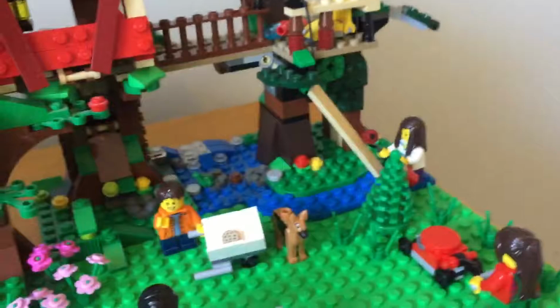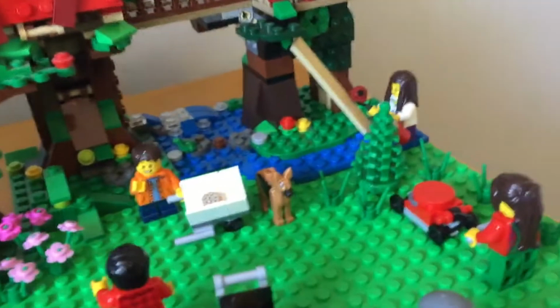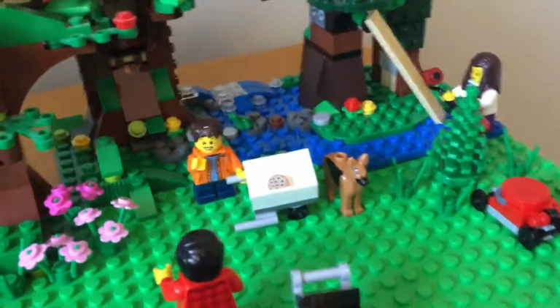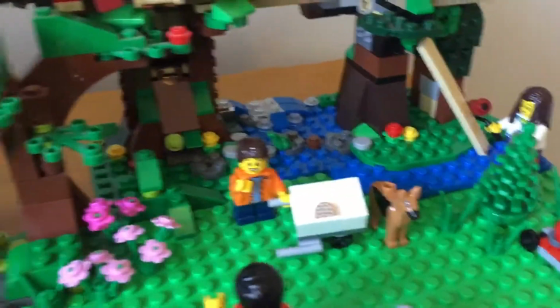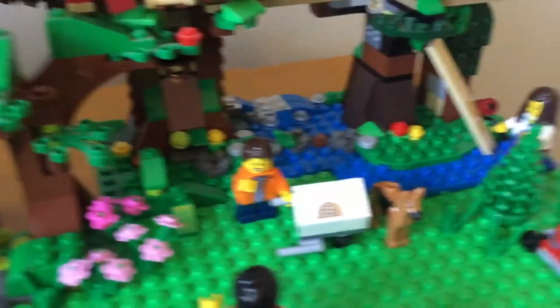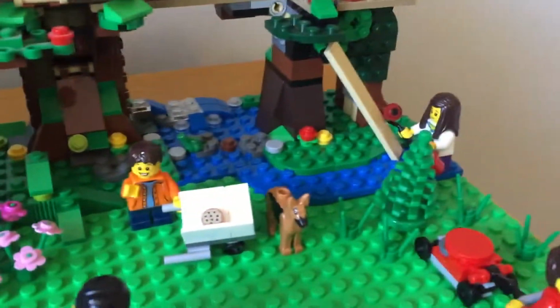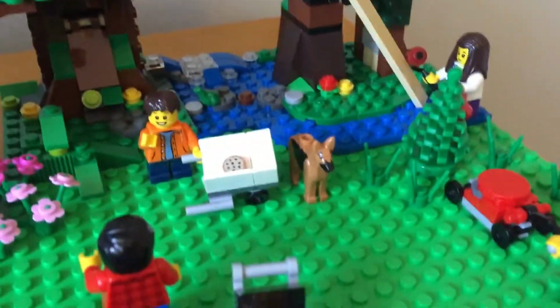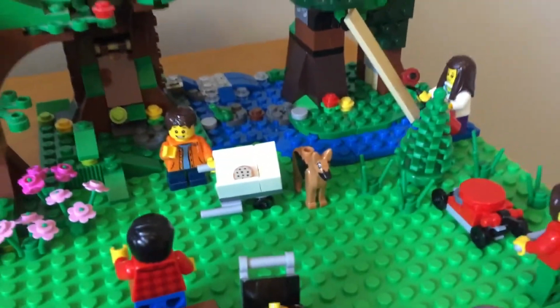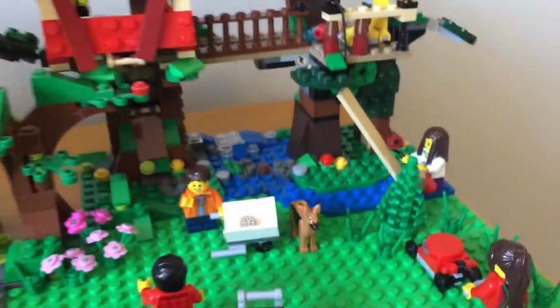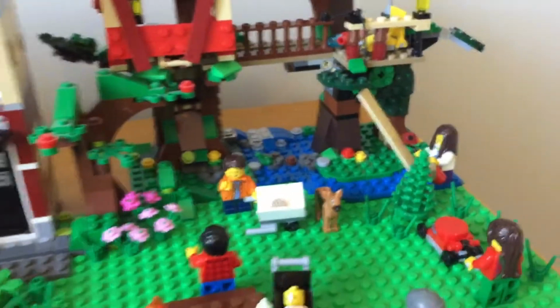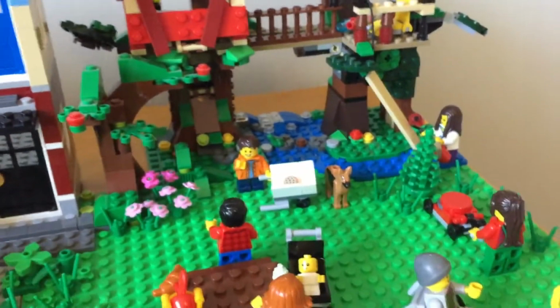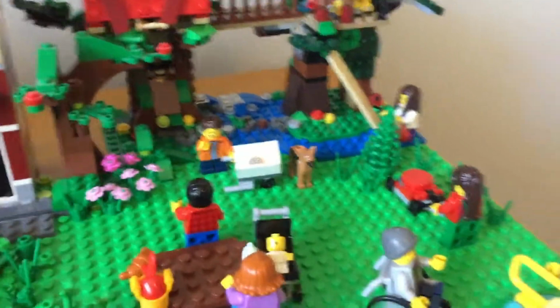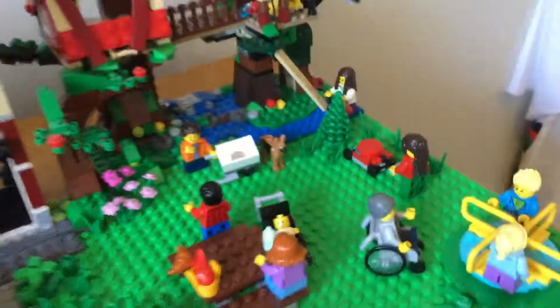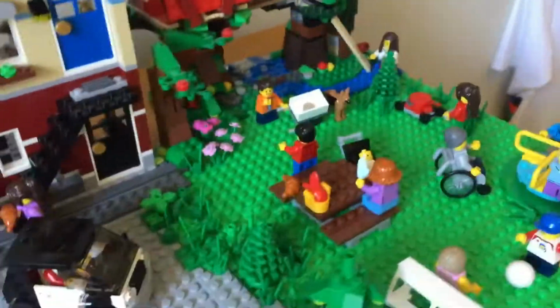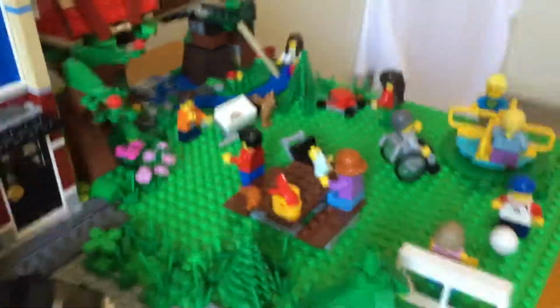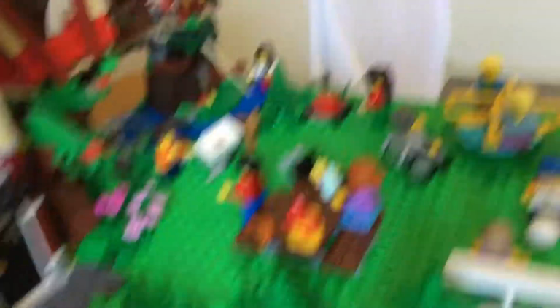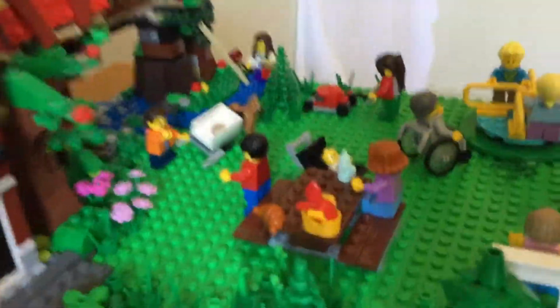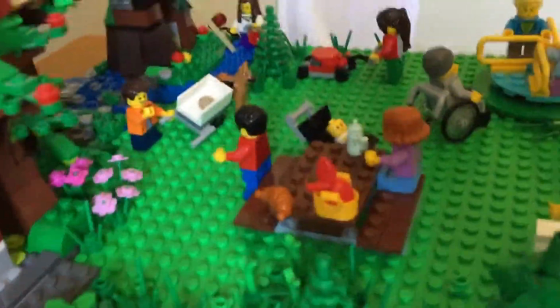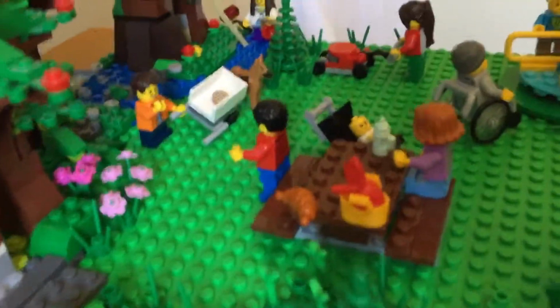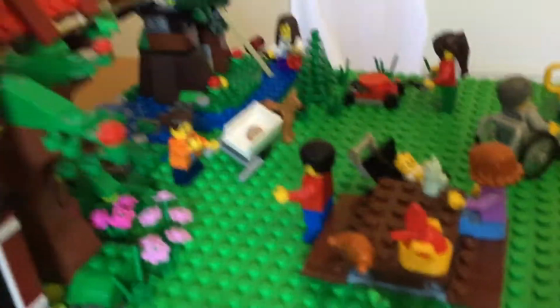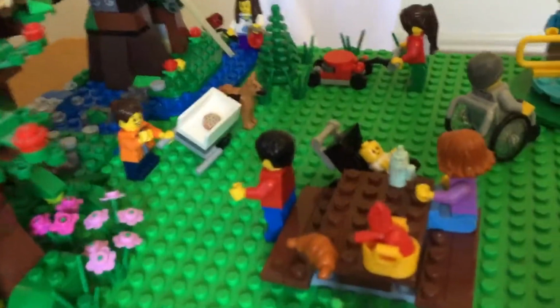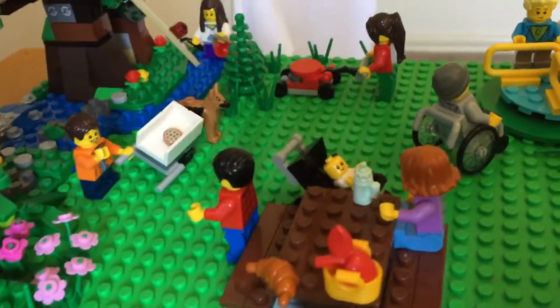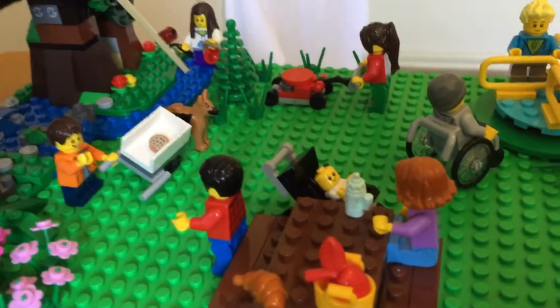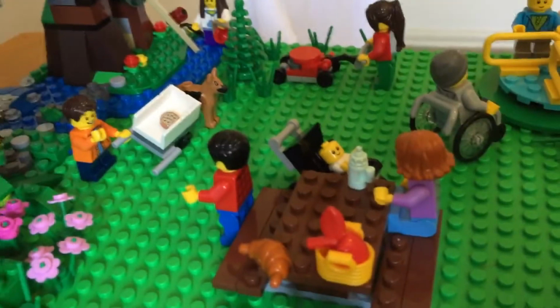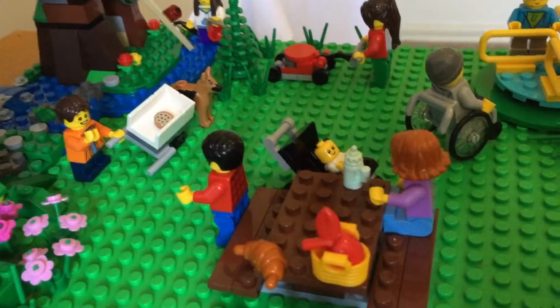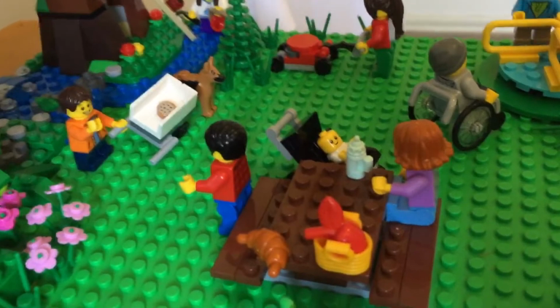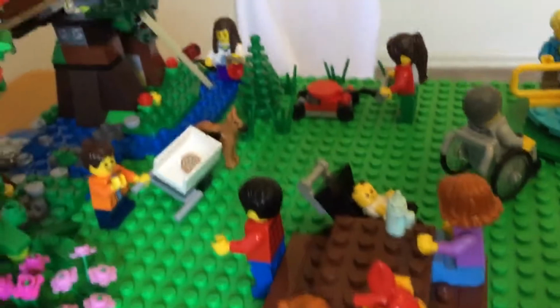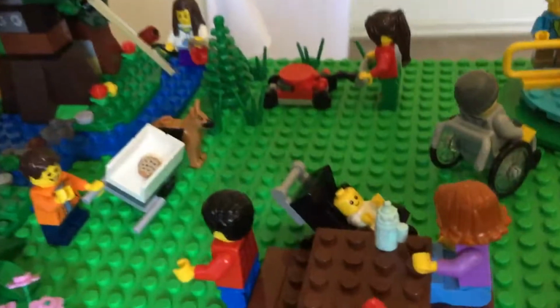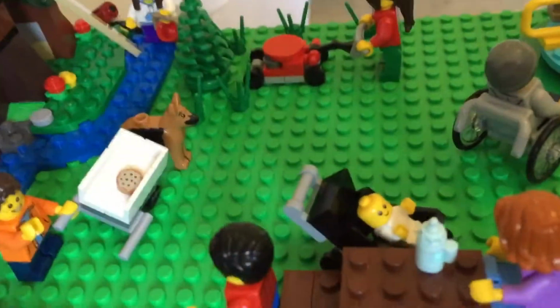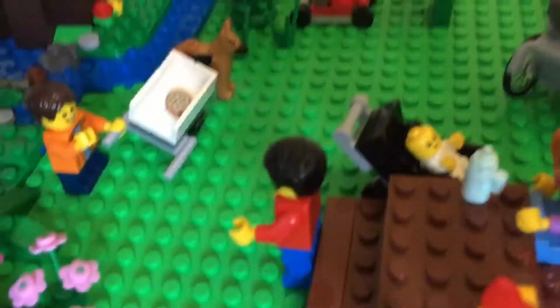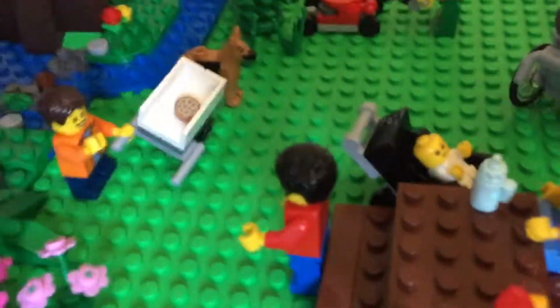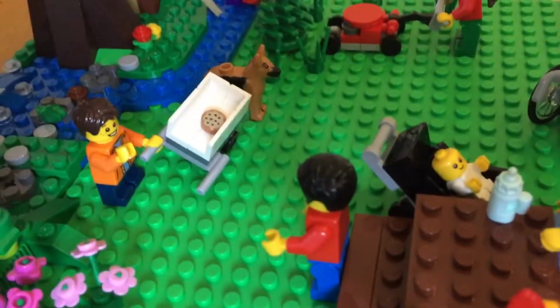Right now I've just got random foliage to make a small hedge that blocks off the park from the road, but if anybody has any better ideas on how to make a Lego hedge for this type of park, please let me know and I'd love to try it out.